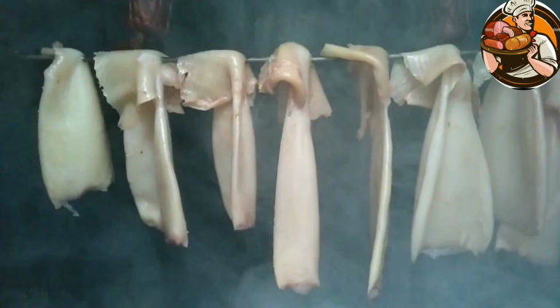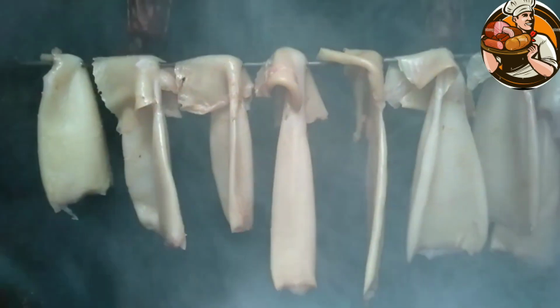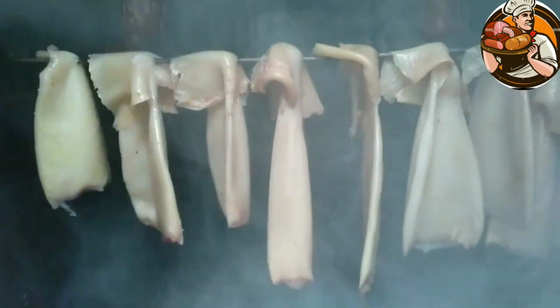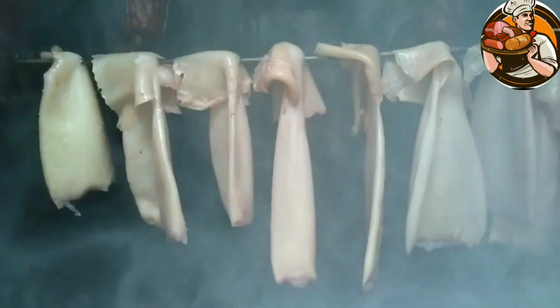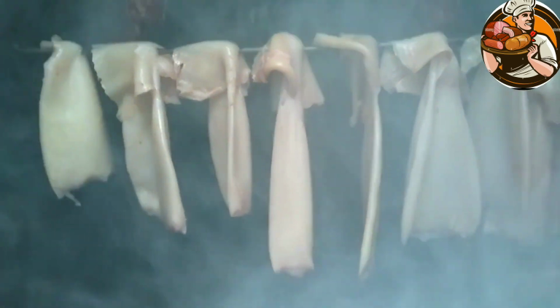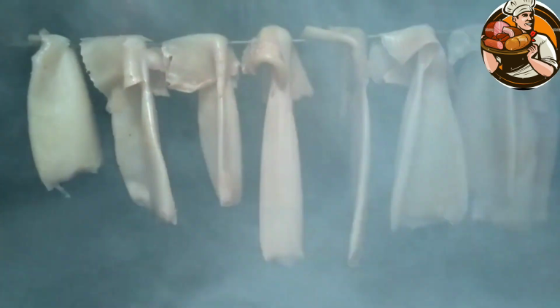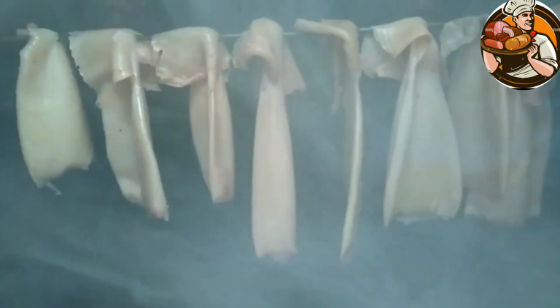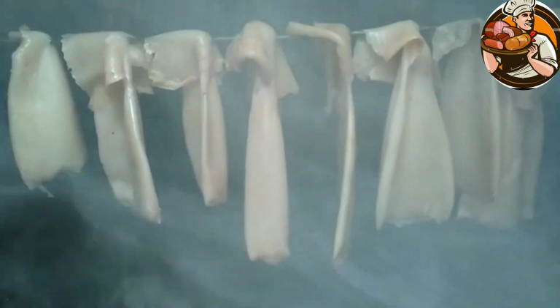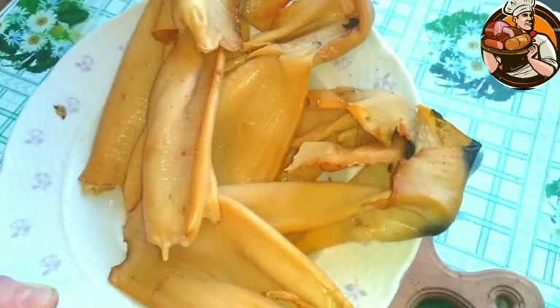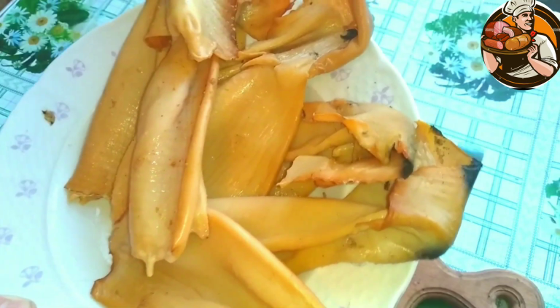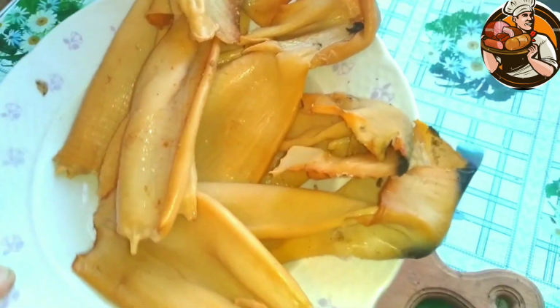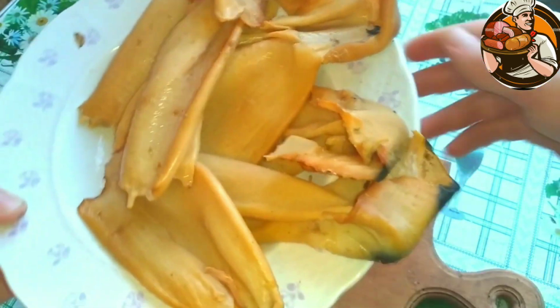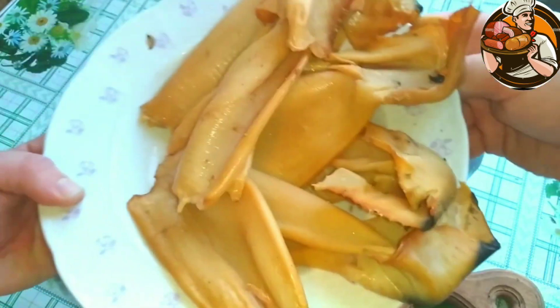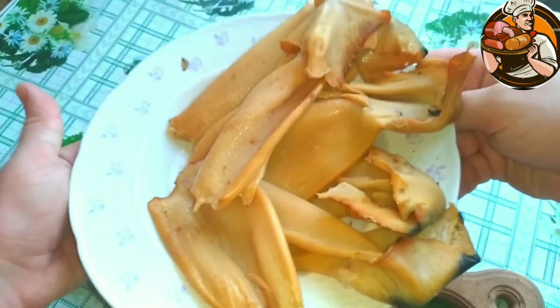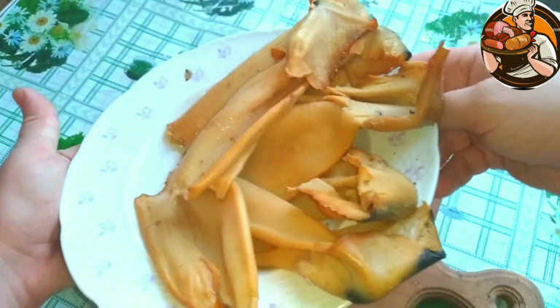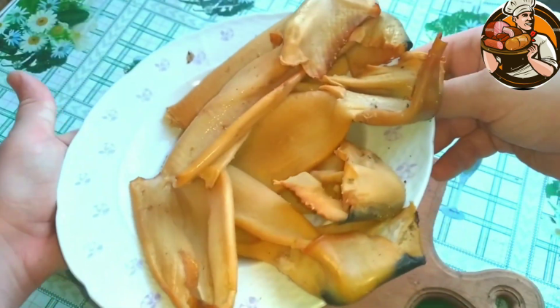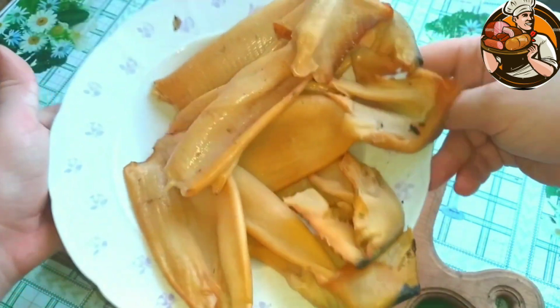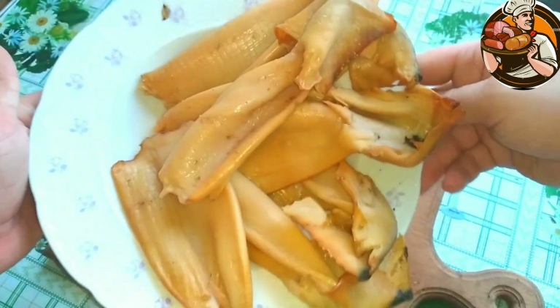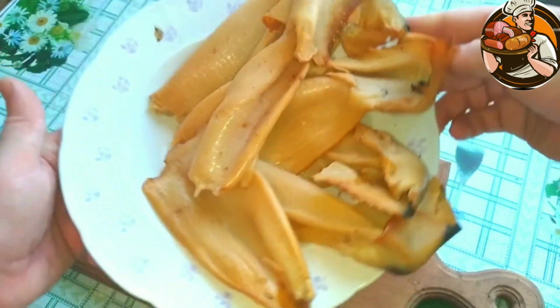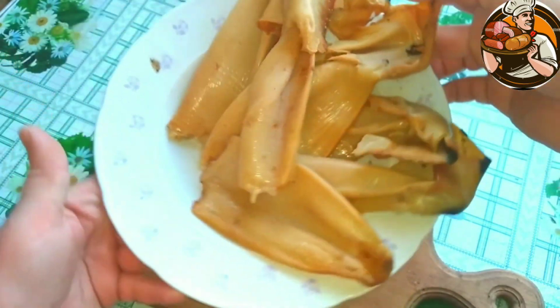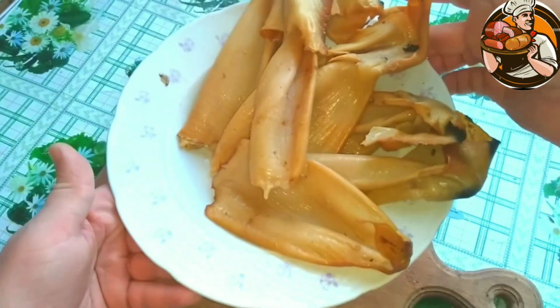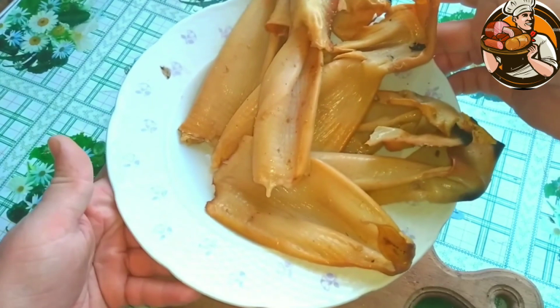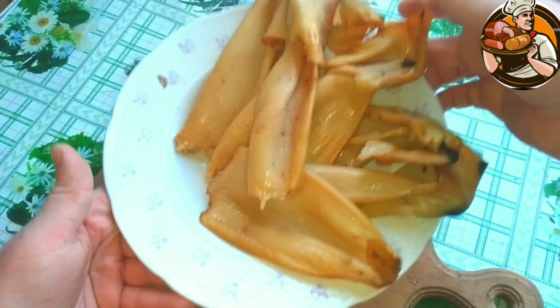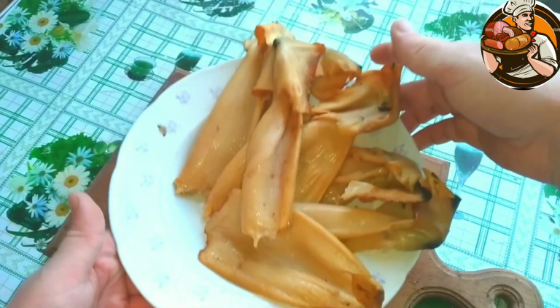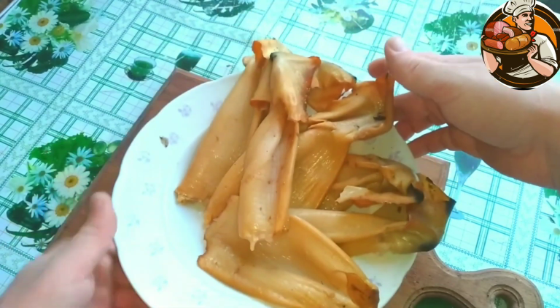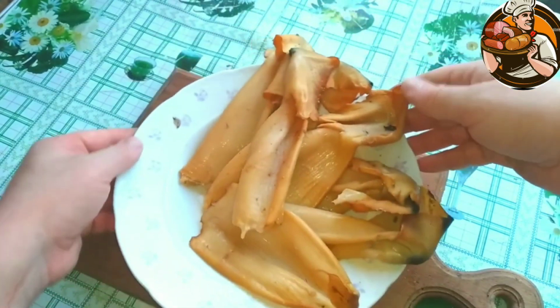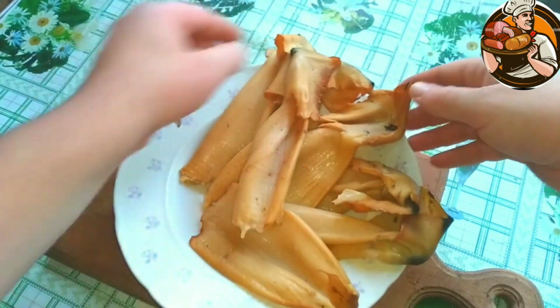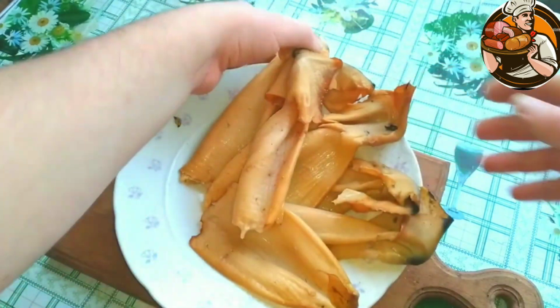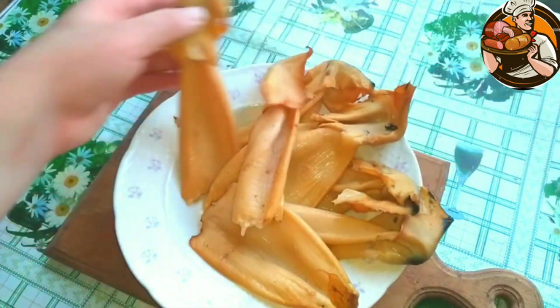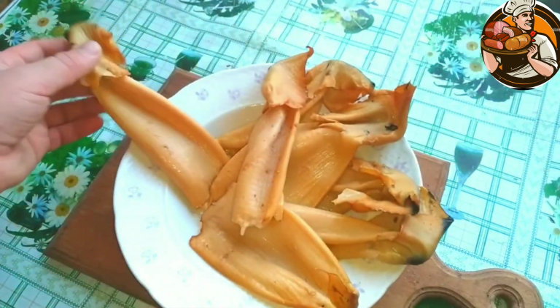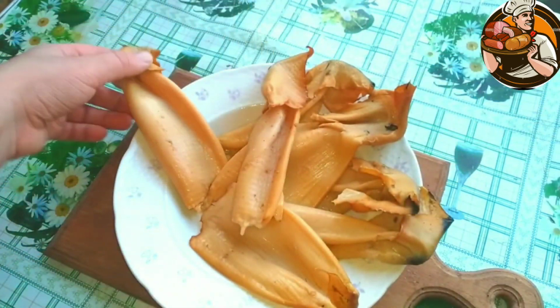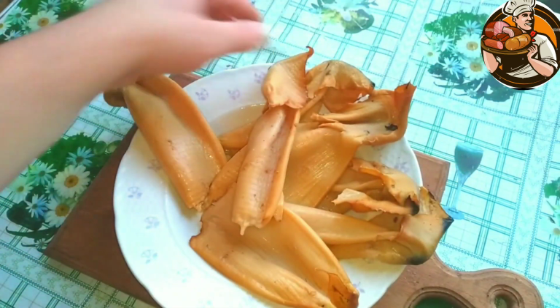I want to say that the squid are tasty, but I wish they were a little drier. Friends, subscribe to the channel of good mood and a peaceful sky above your head.